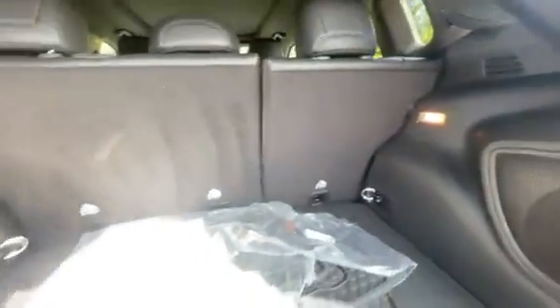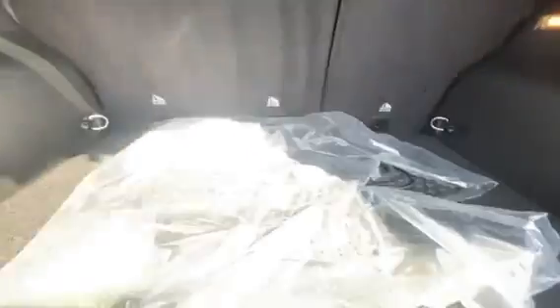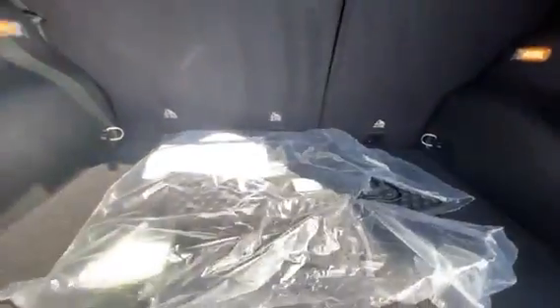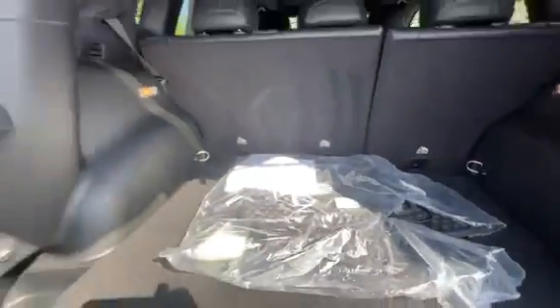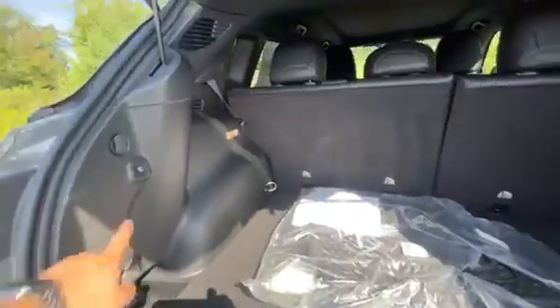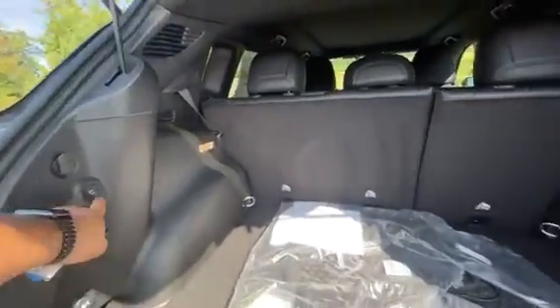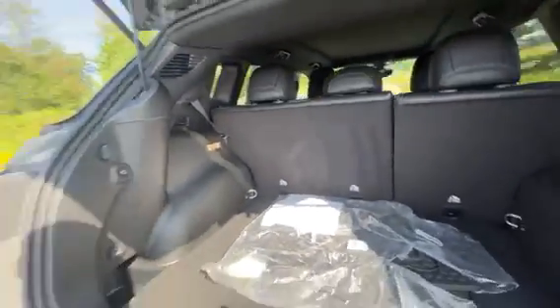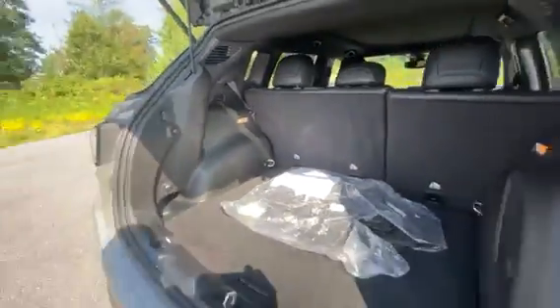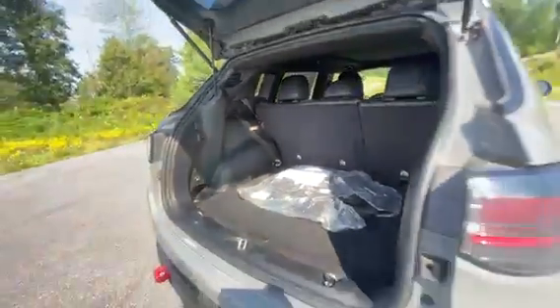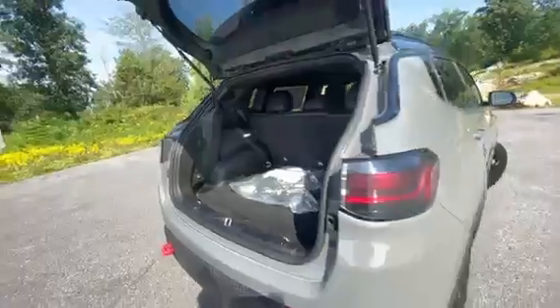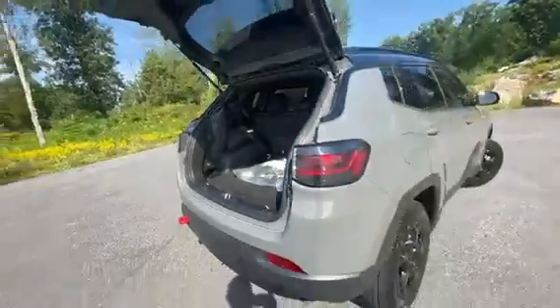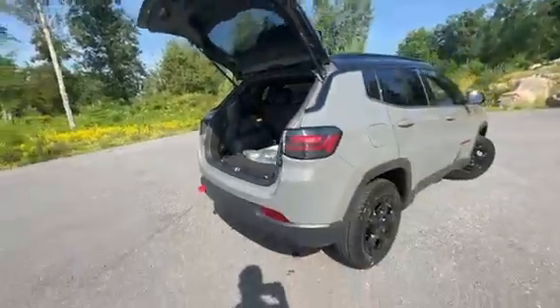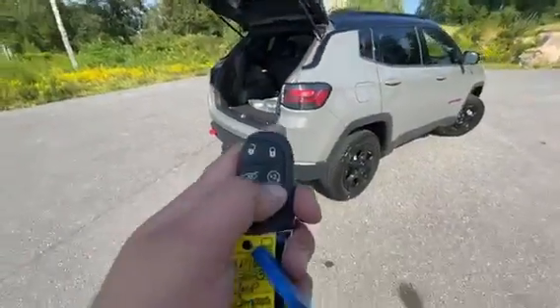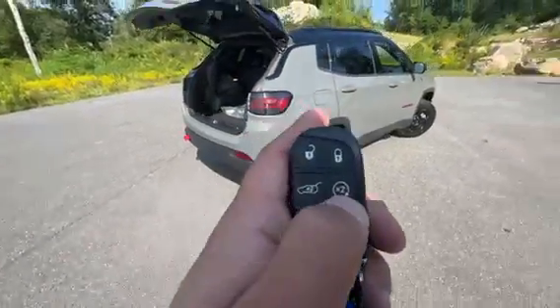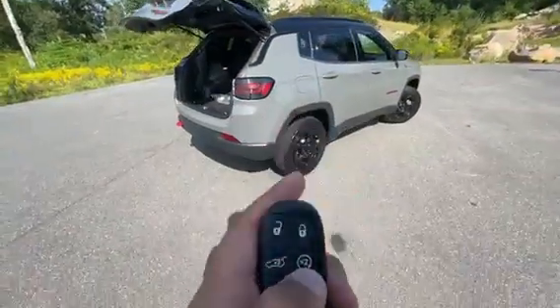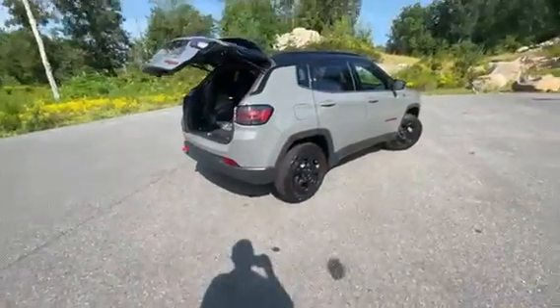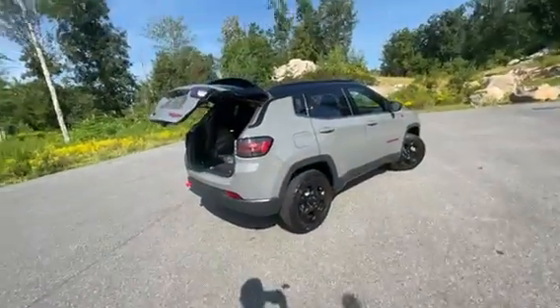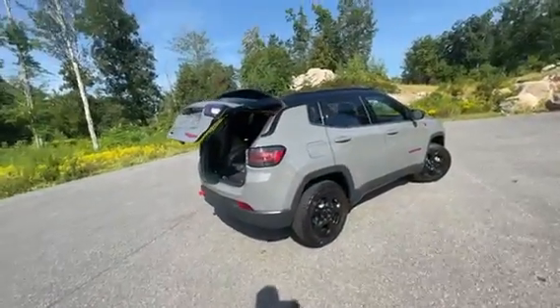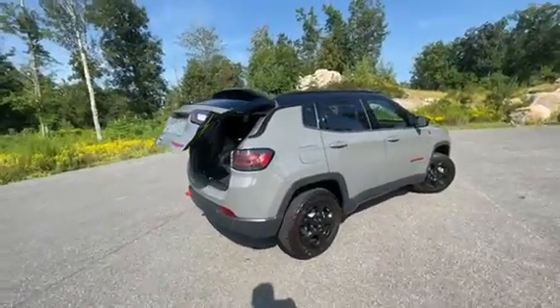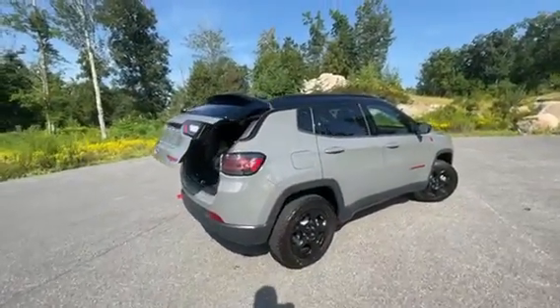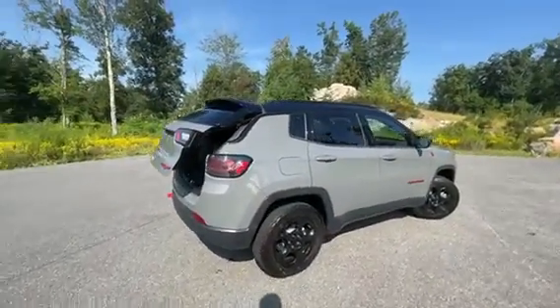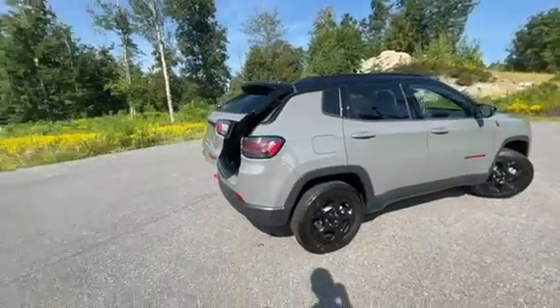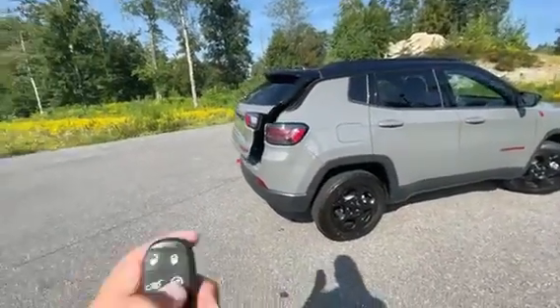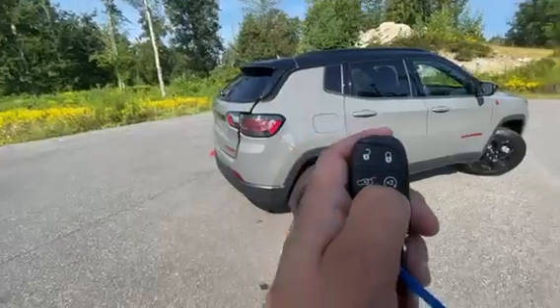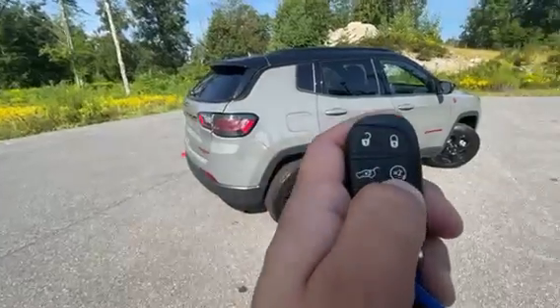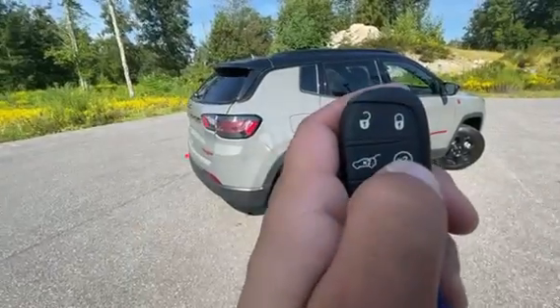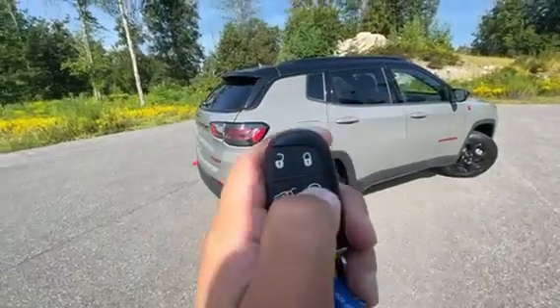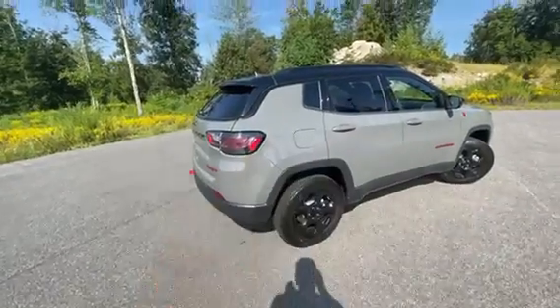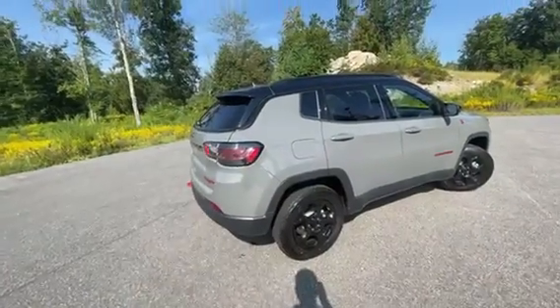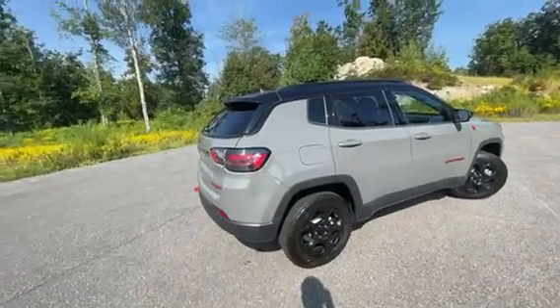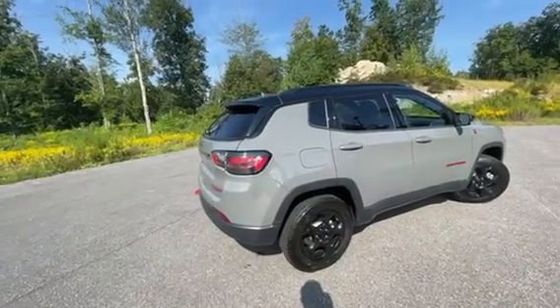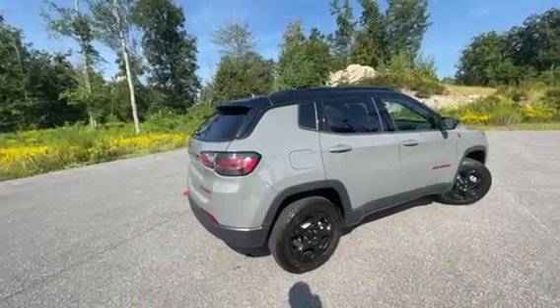Rubber mats included, and you do have a remote start right on the key. So once the trunk and all the doors are closed, if you hit this button twice, it'll start right up for you.